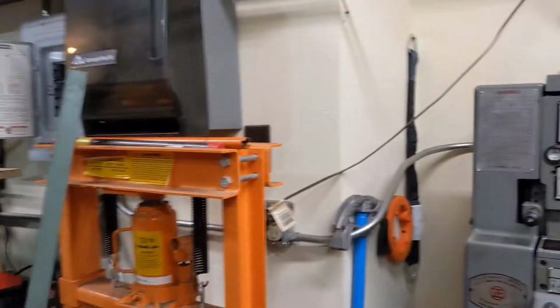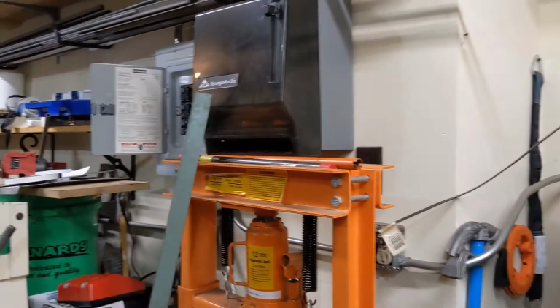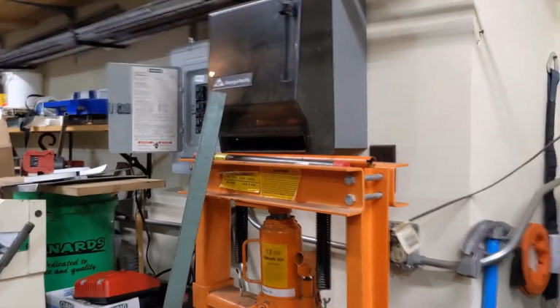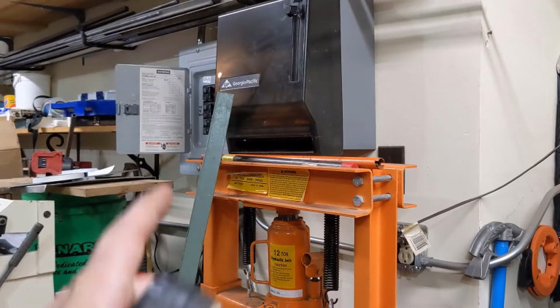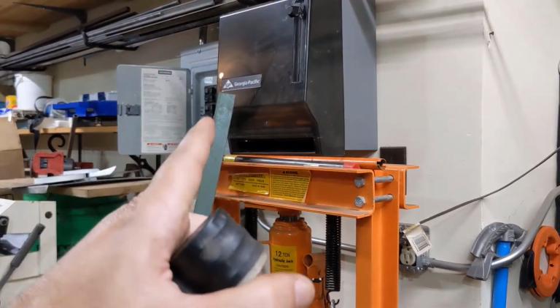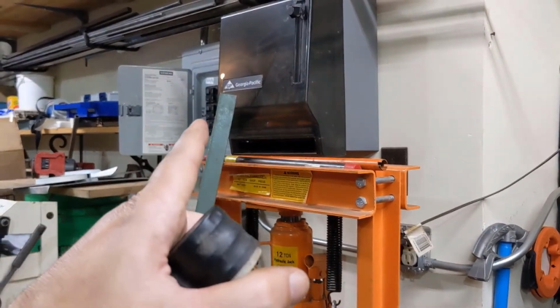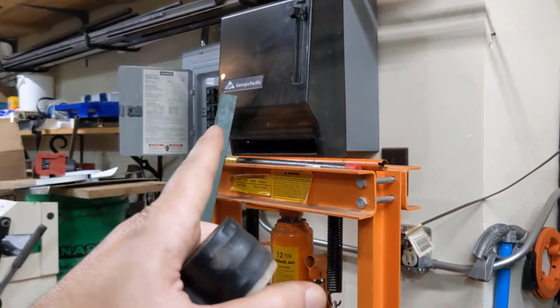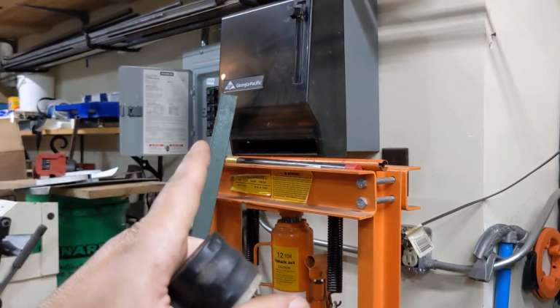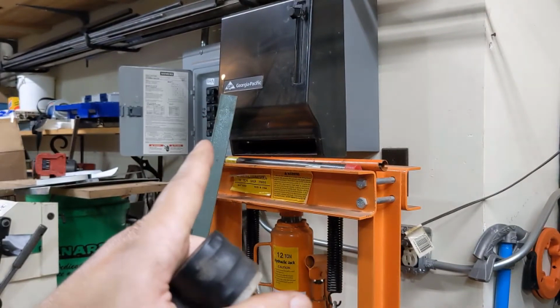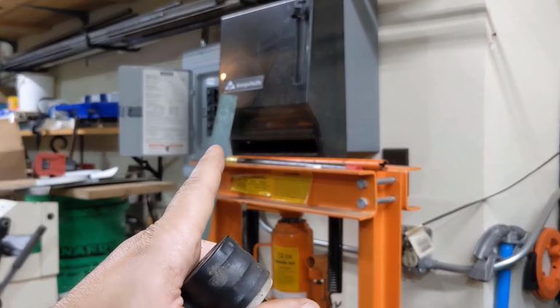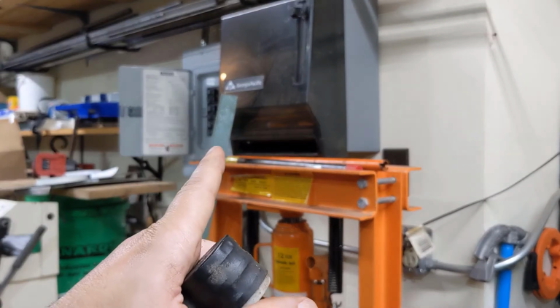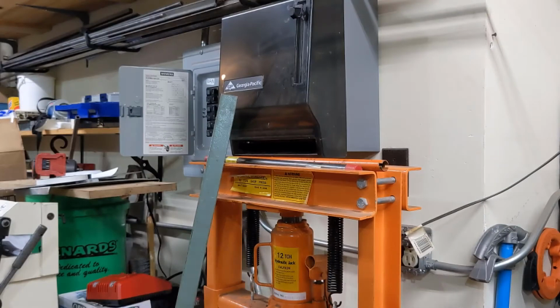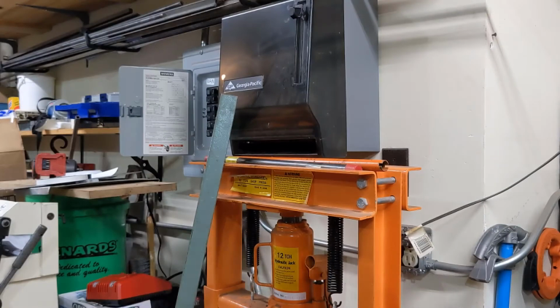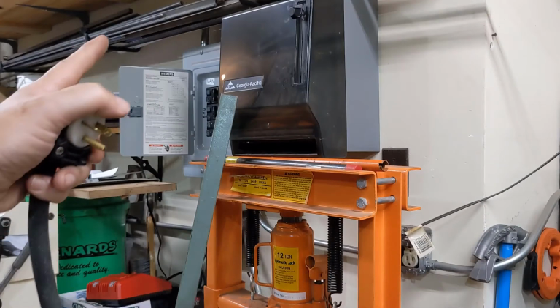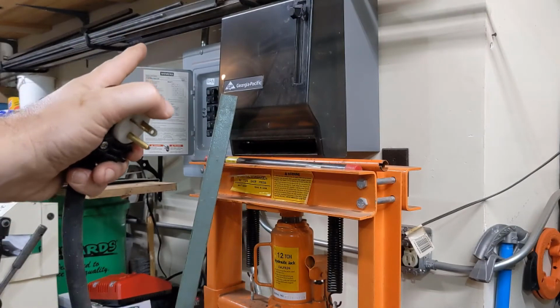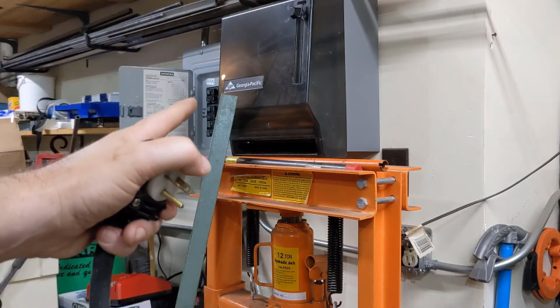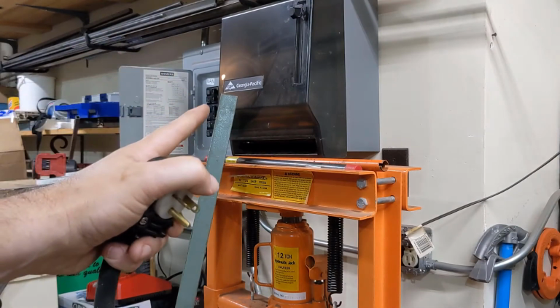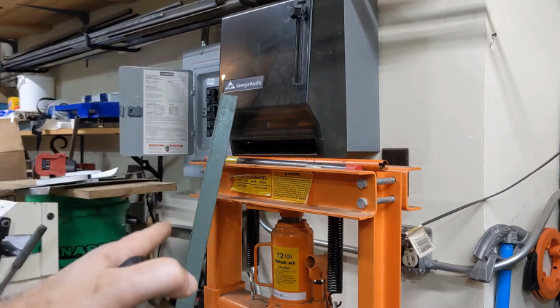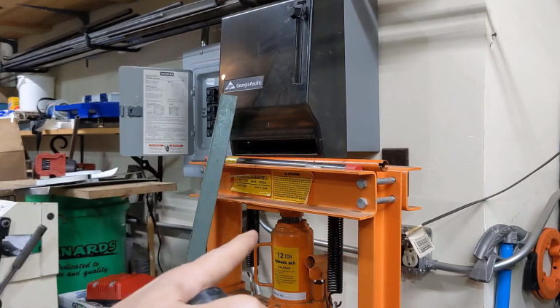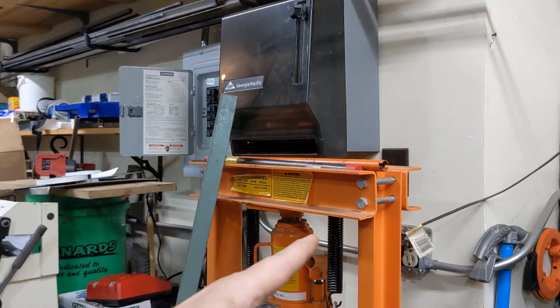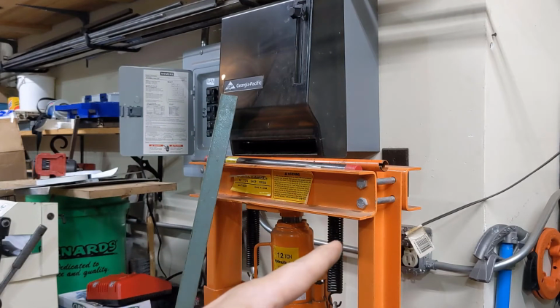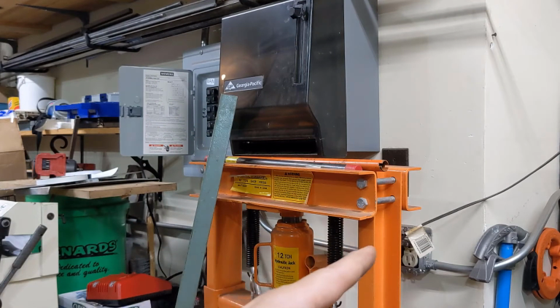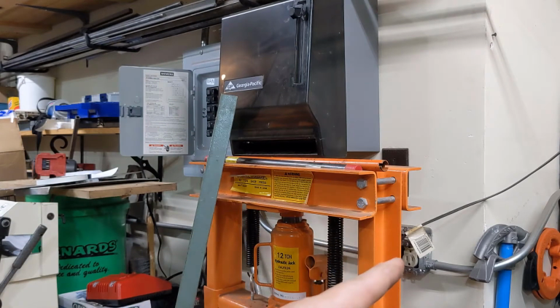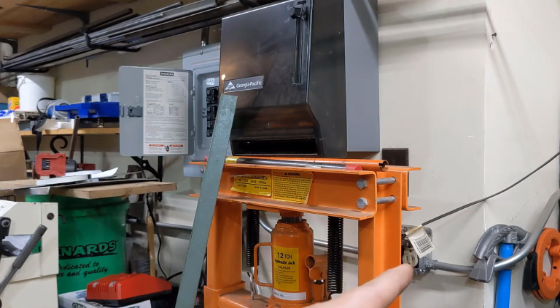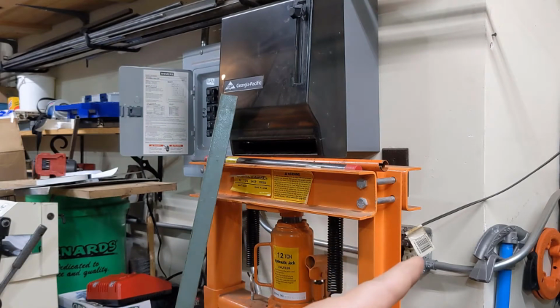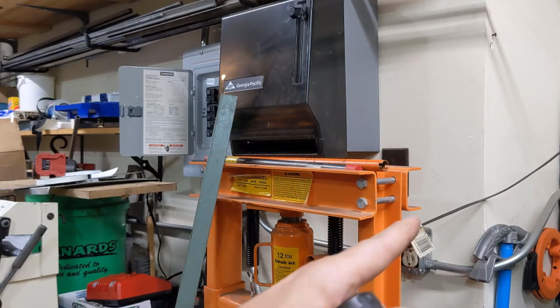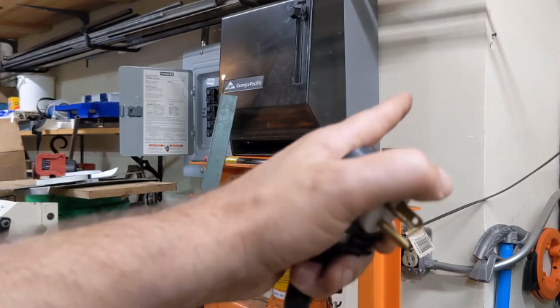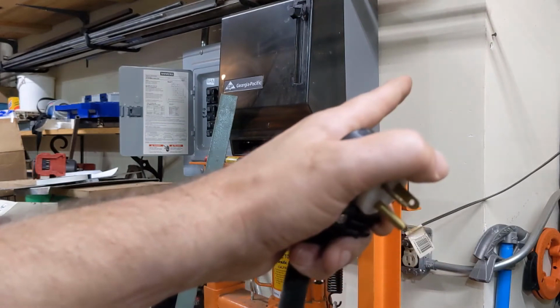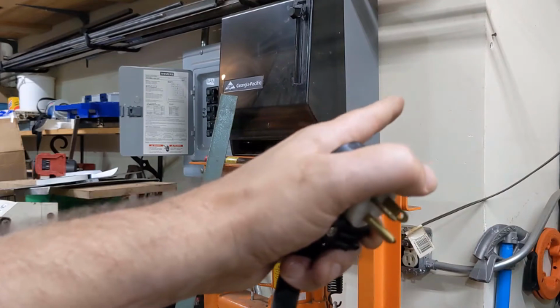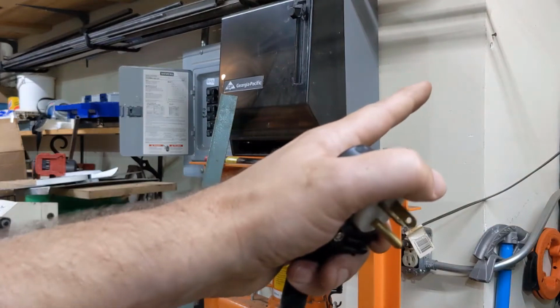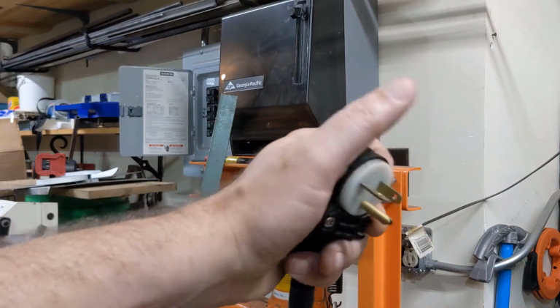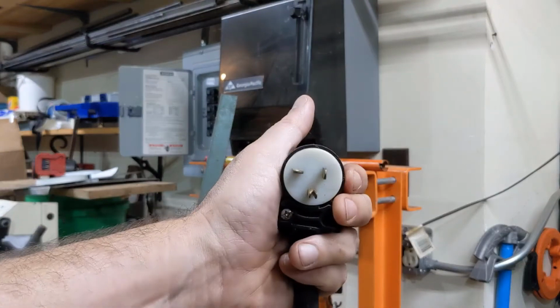The electrical panel is right here, so it should be real easy to get power over to it. What we'll do is we'll come out of here, follow this conduit you can kind of see back here into this, and then run up and put a box probably right here.